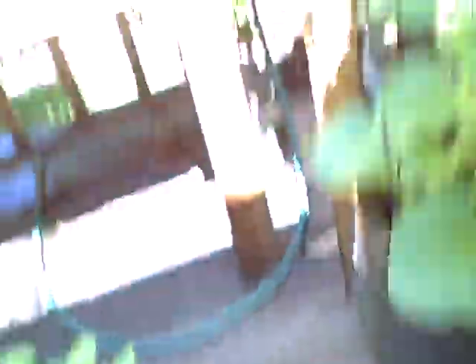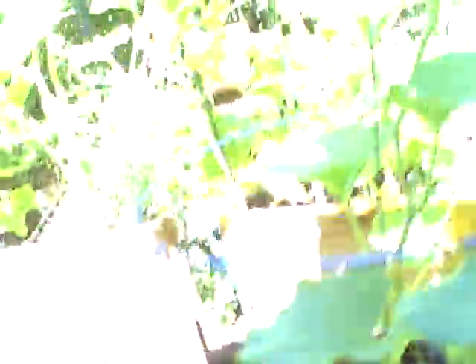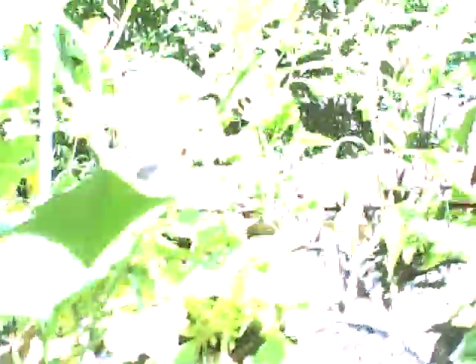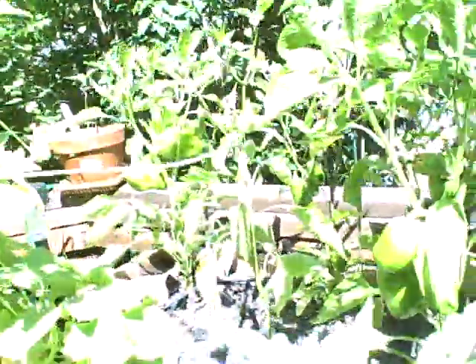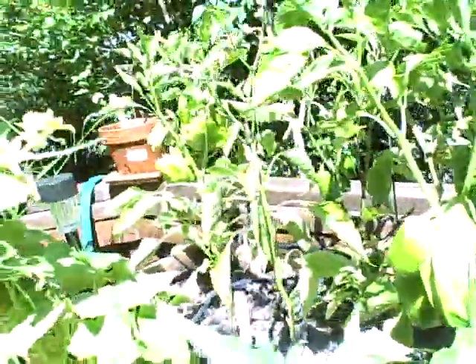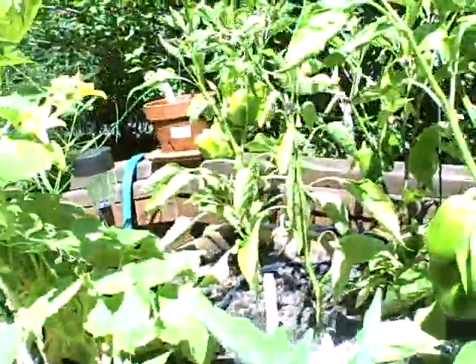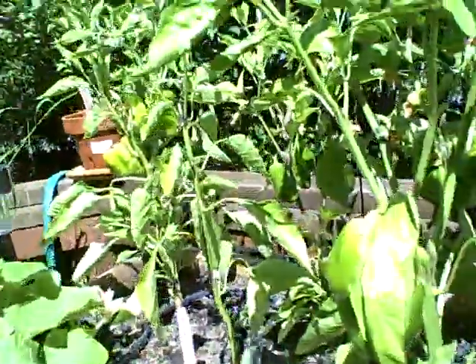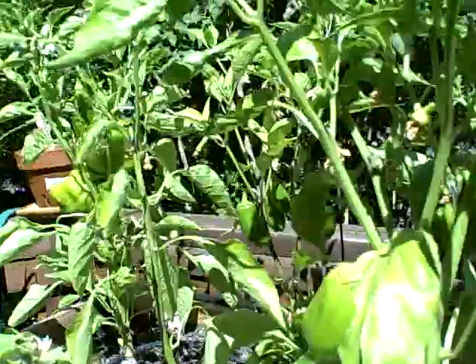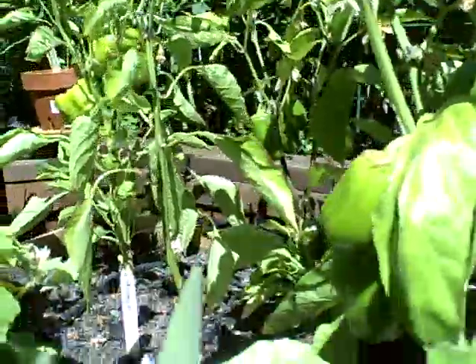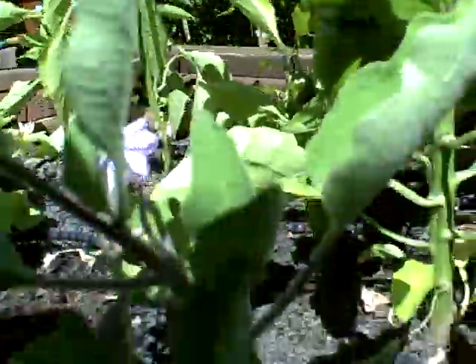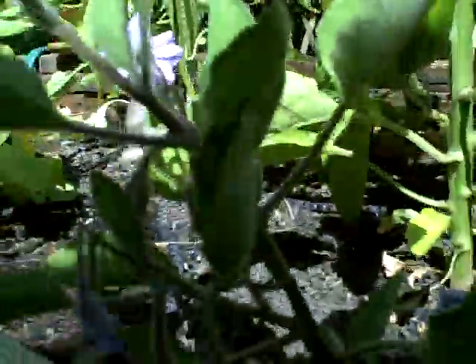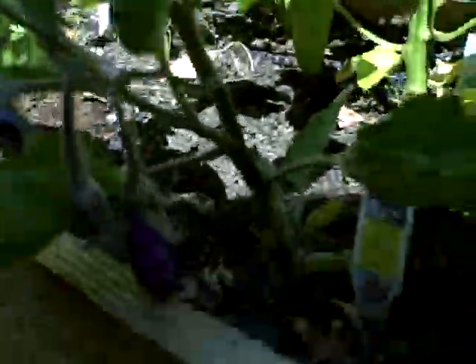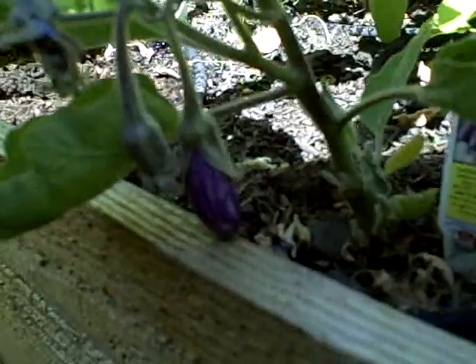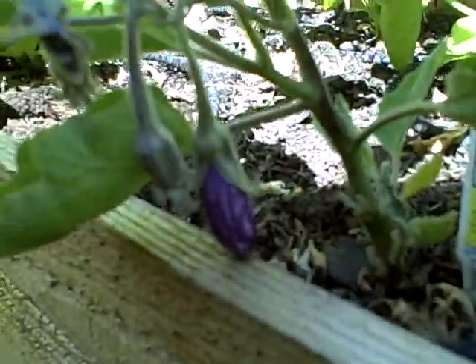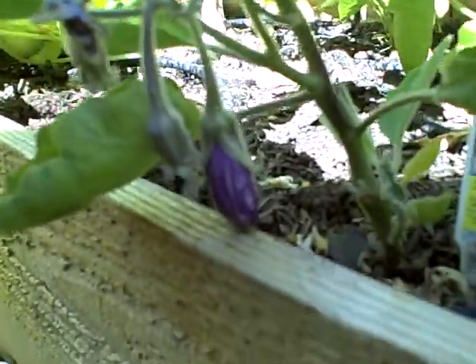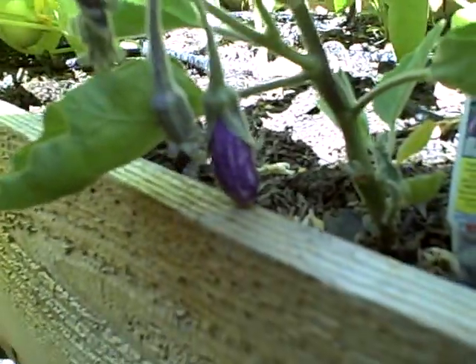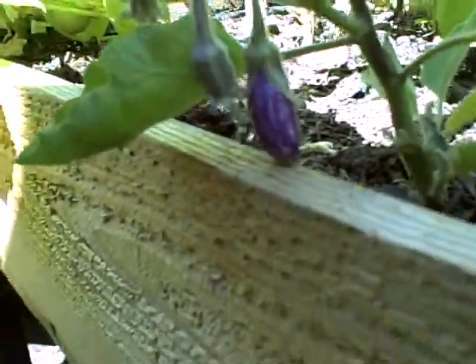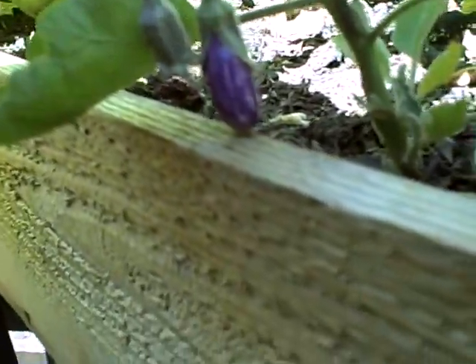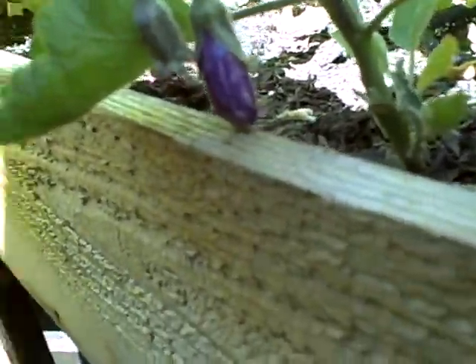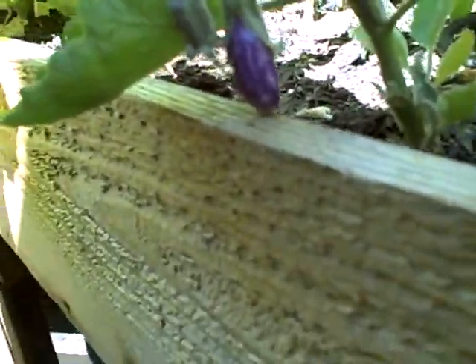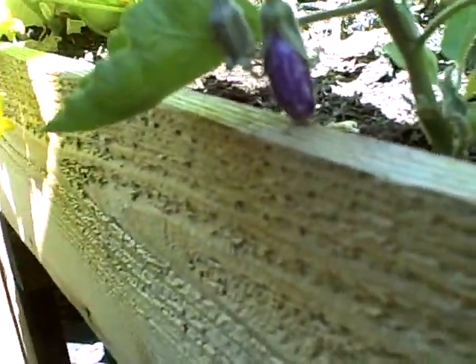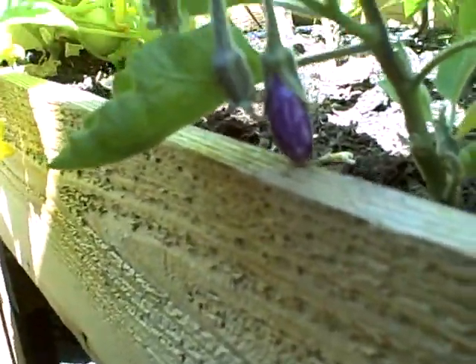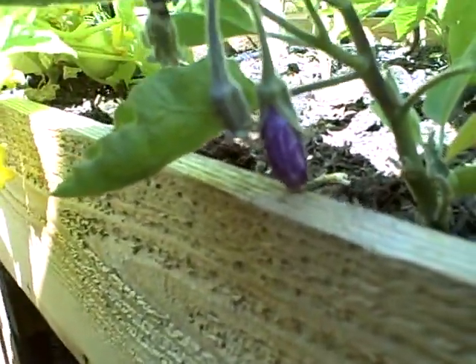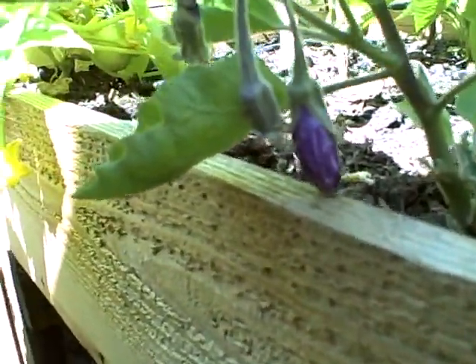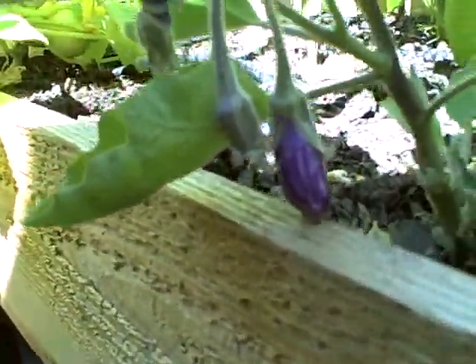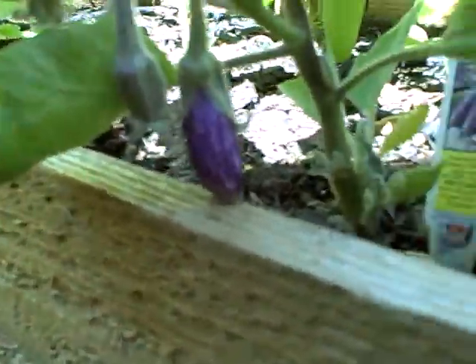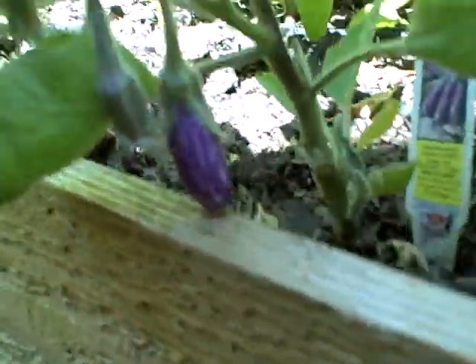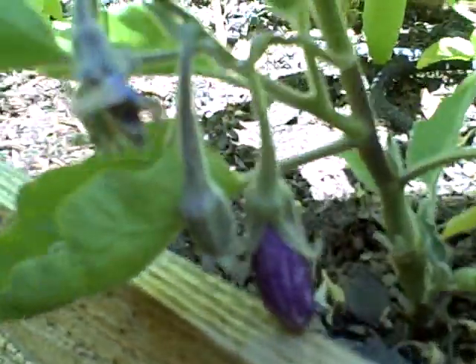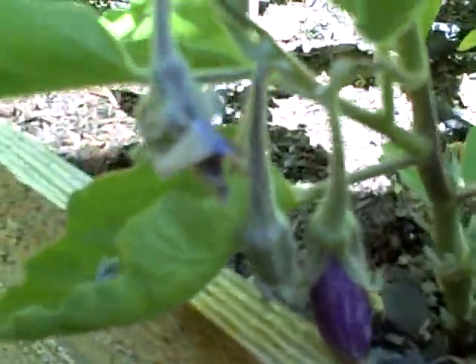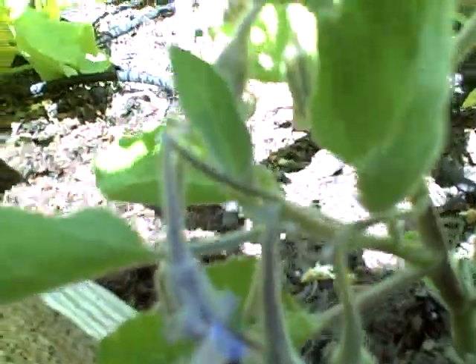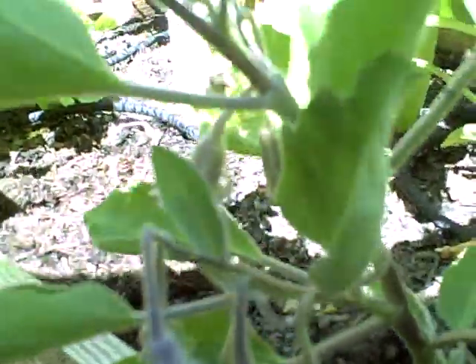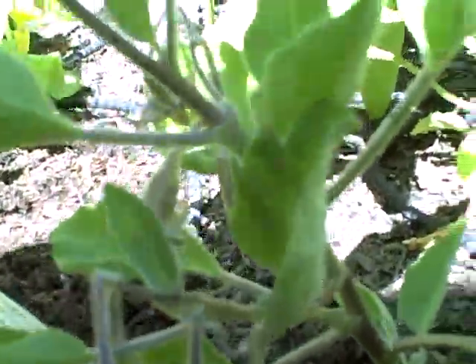Now over here we've got our peppers and eggplant. As you can see, the eggplant's just starting to show. Eggplant fairytale, it's called.